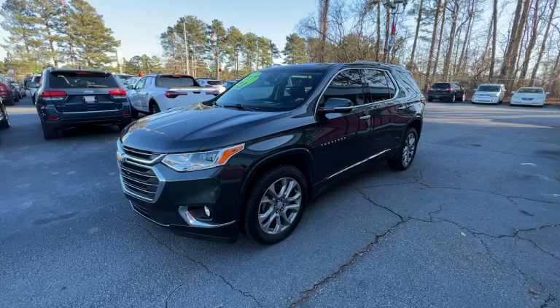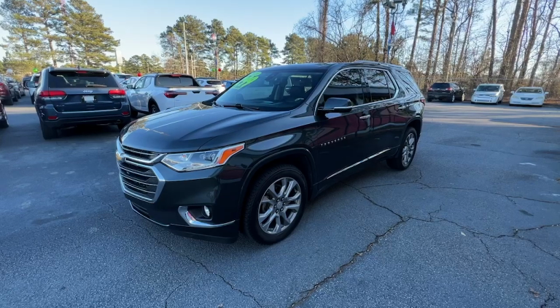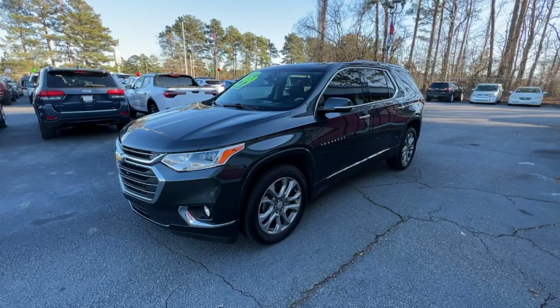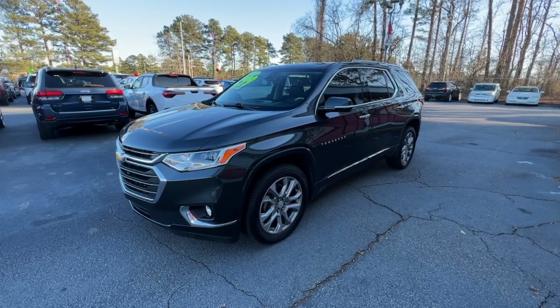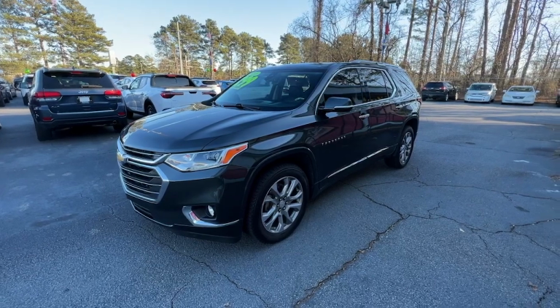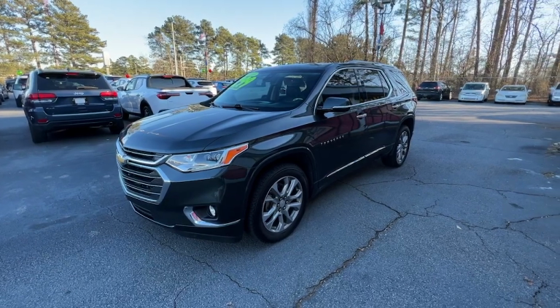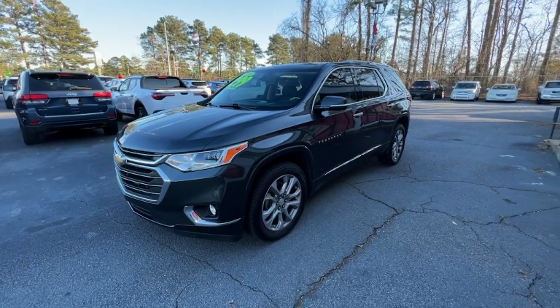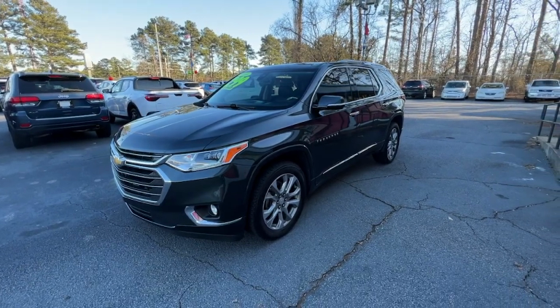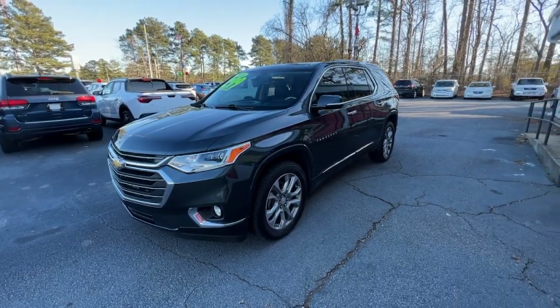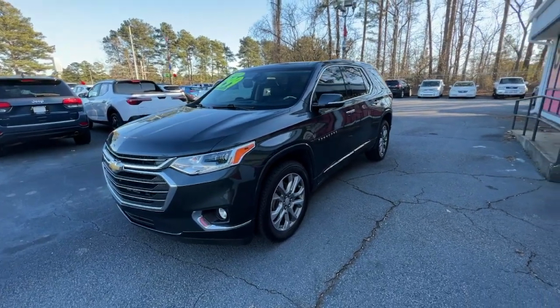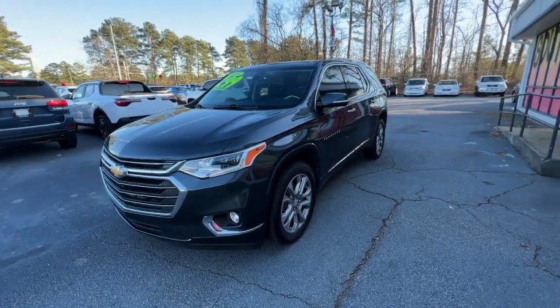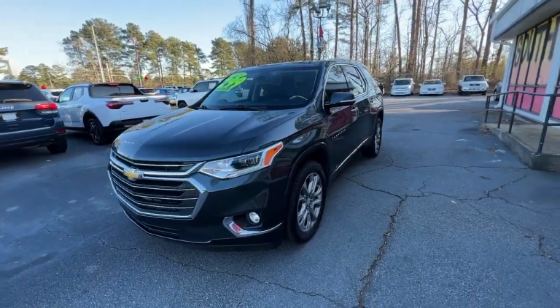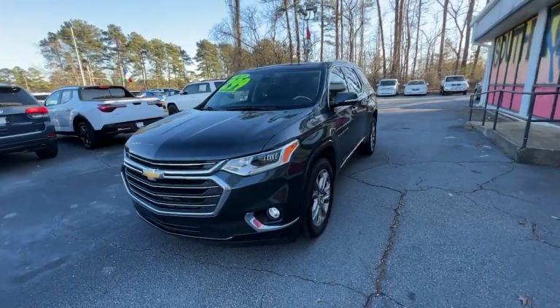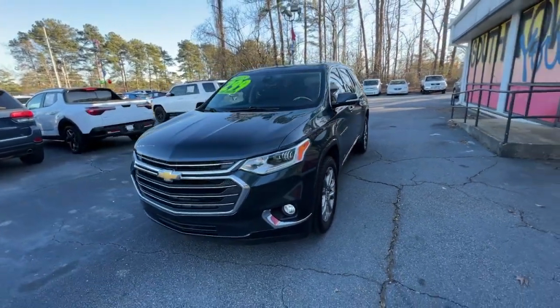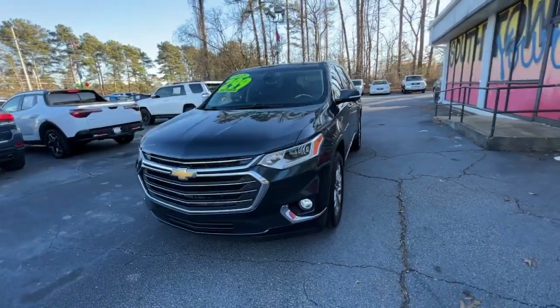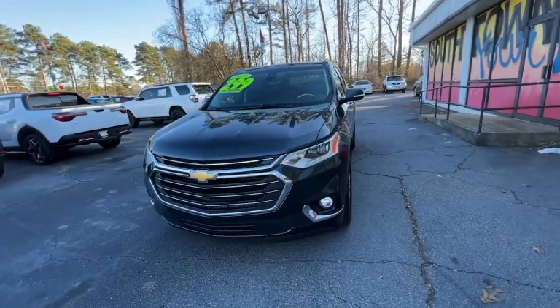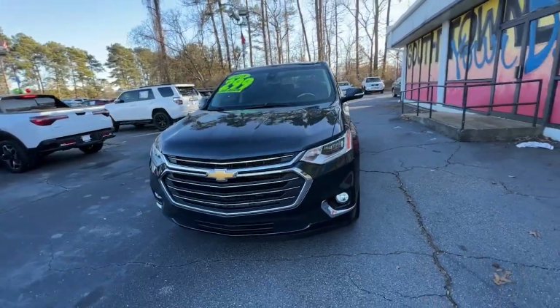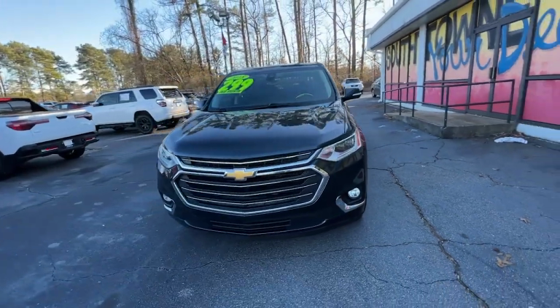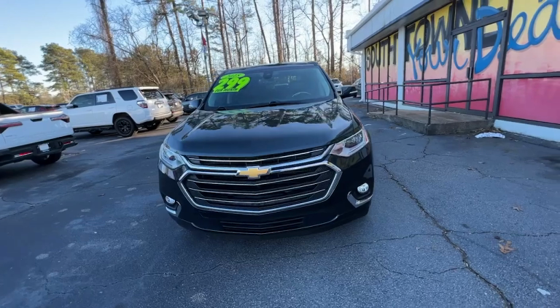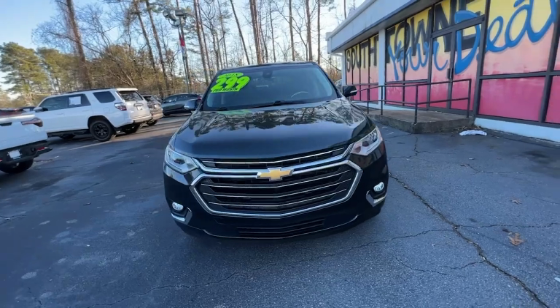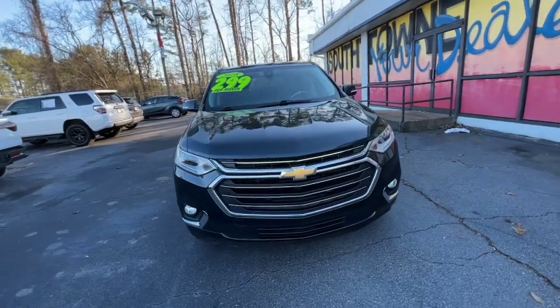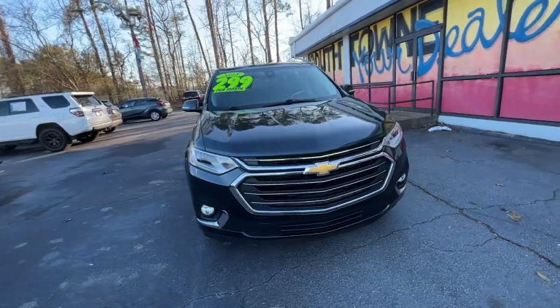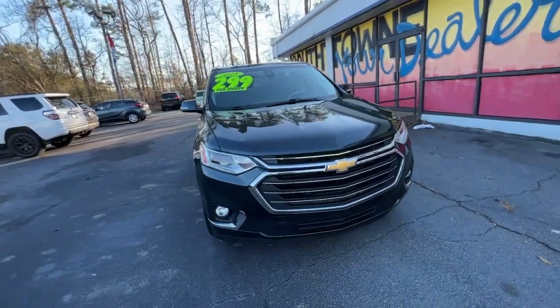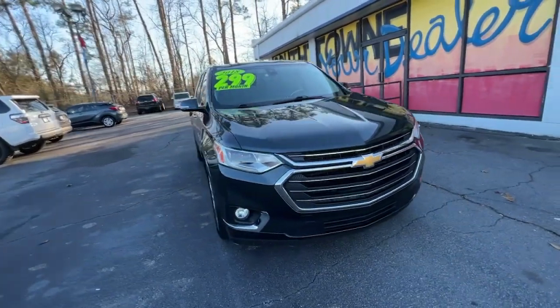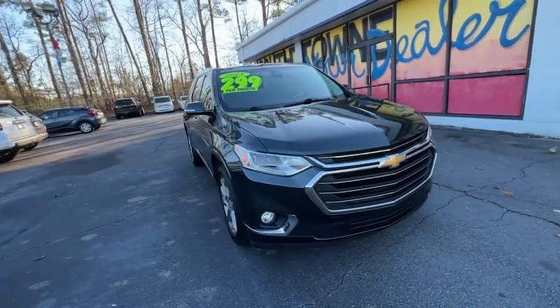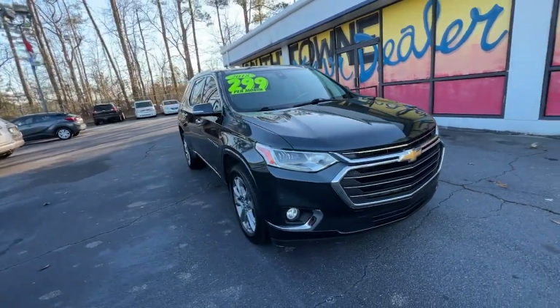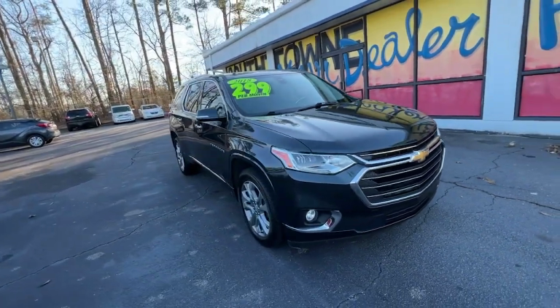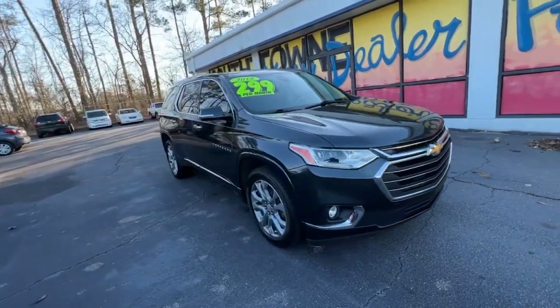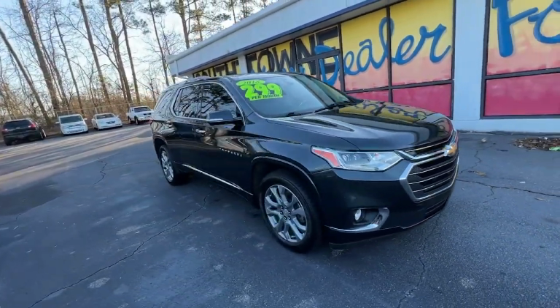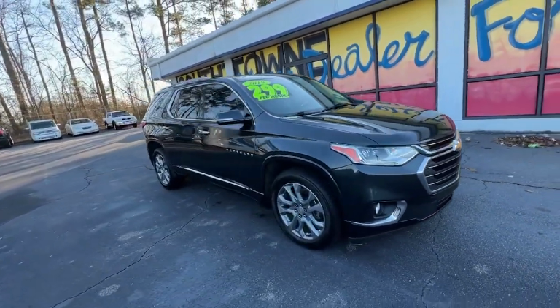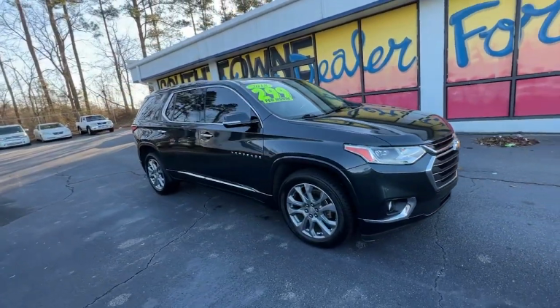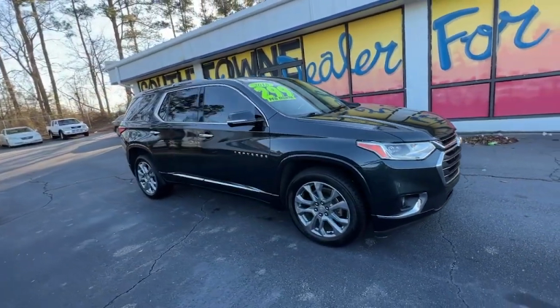Get into the 2018 Chevrolet Traverse. With less than 80,000 miles on the odometer, this vehicle provides excellent value.